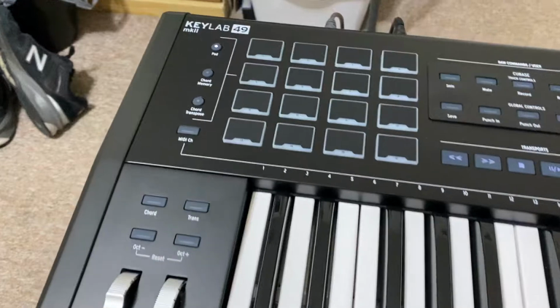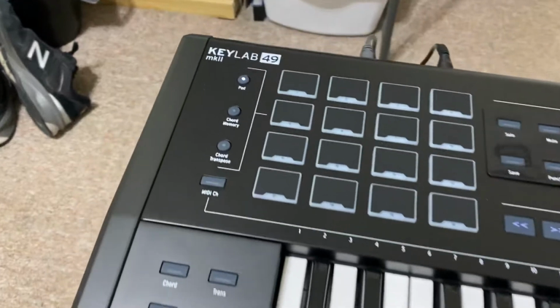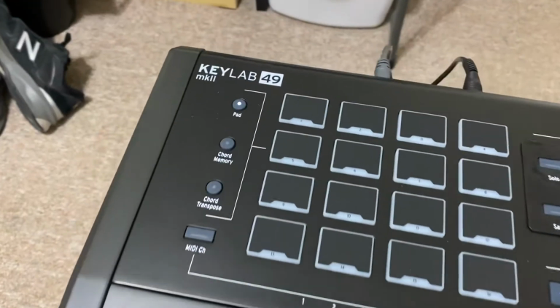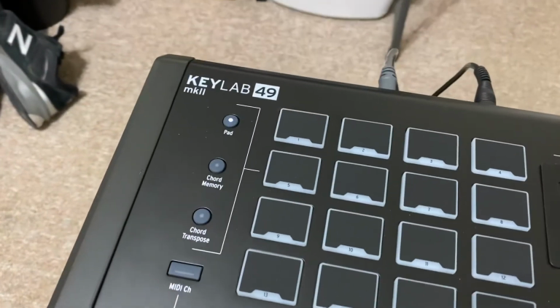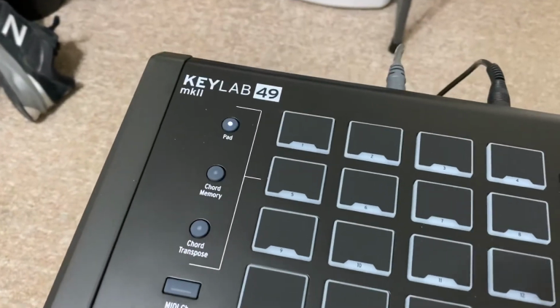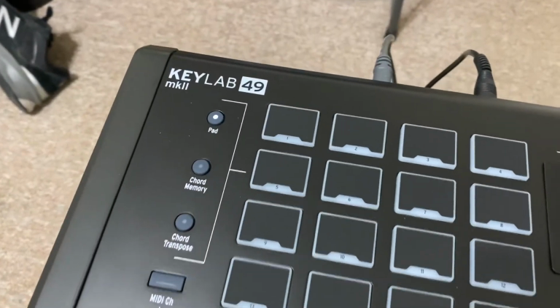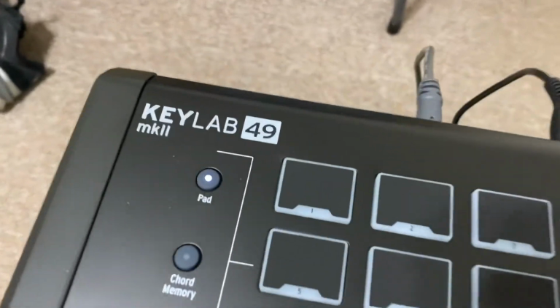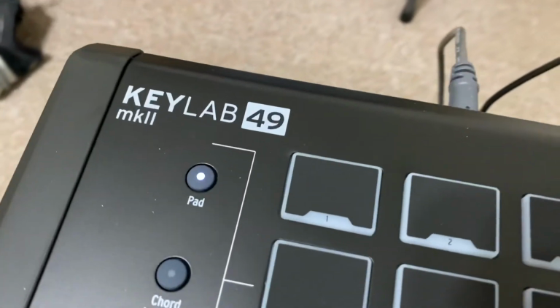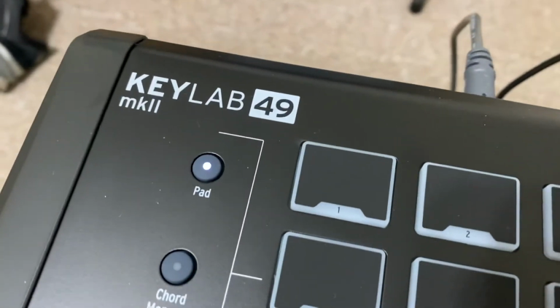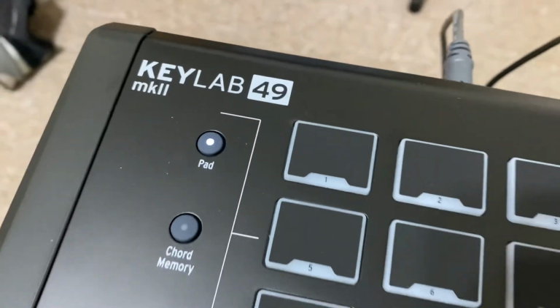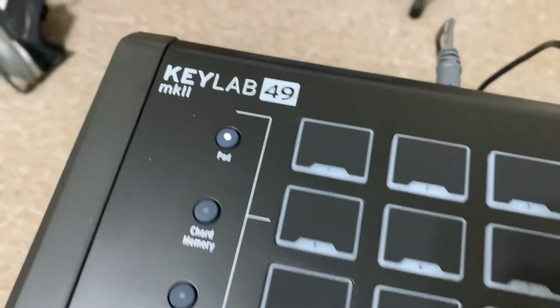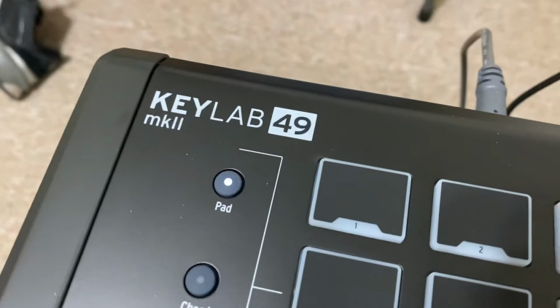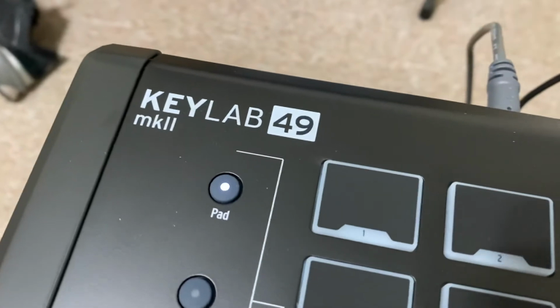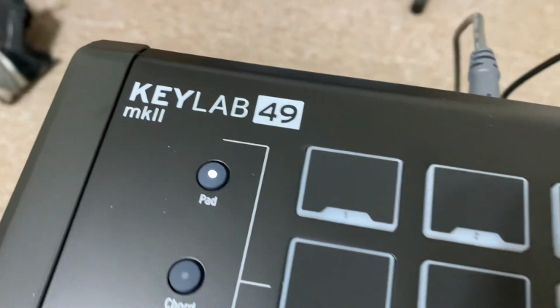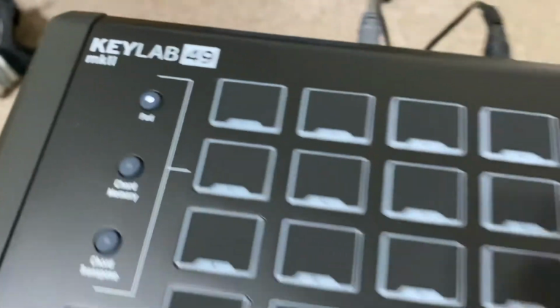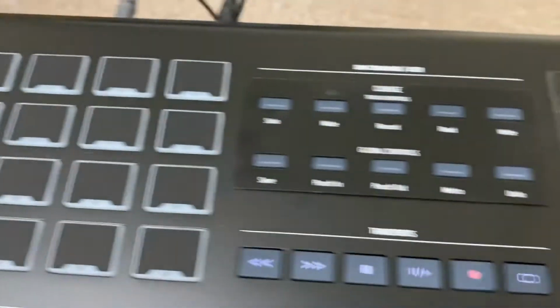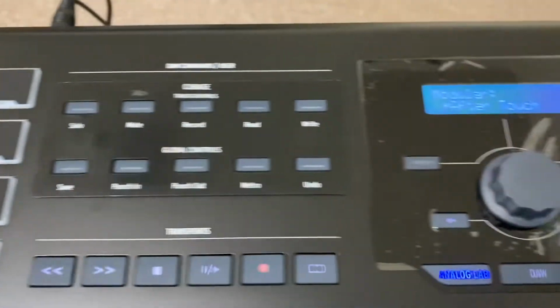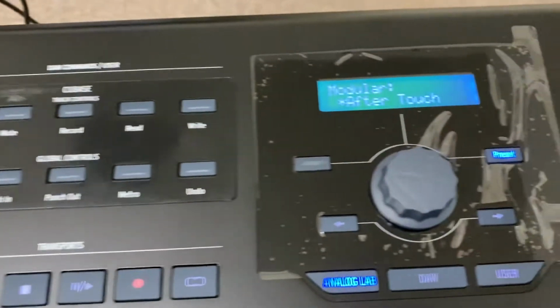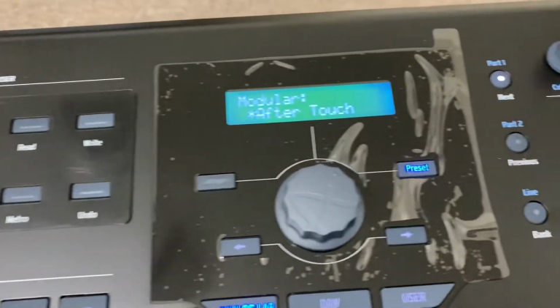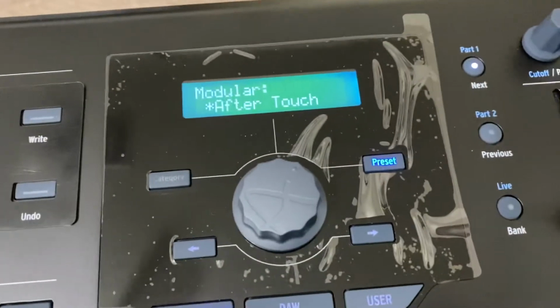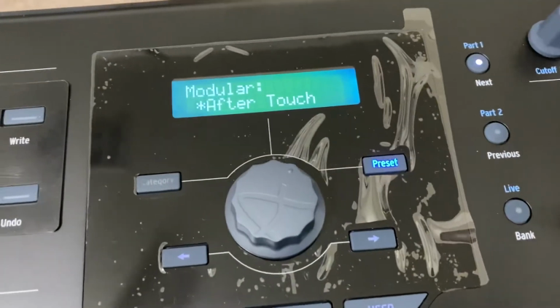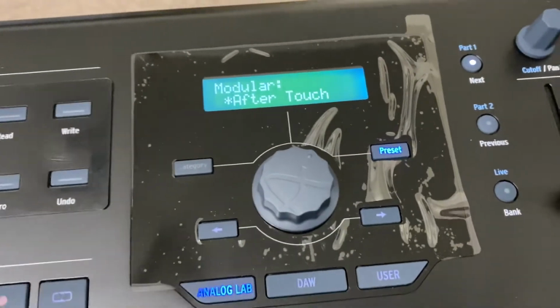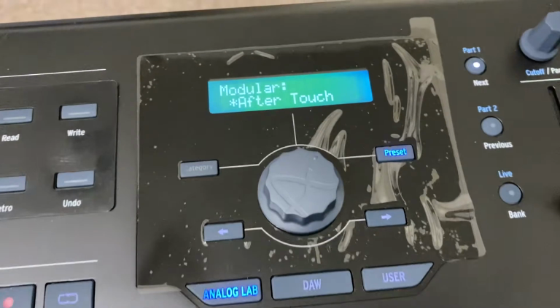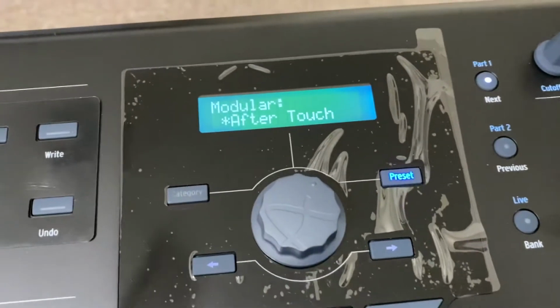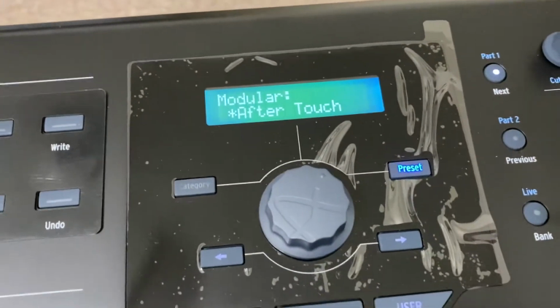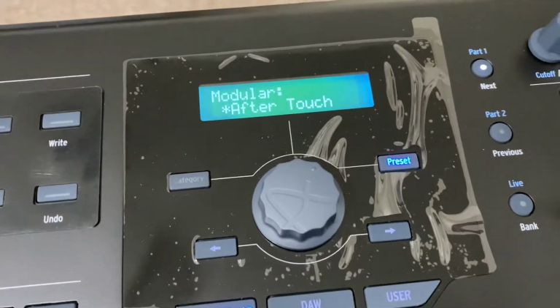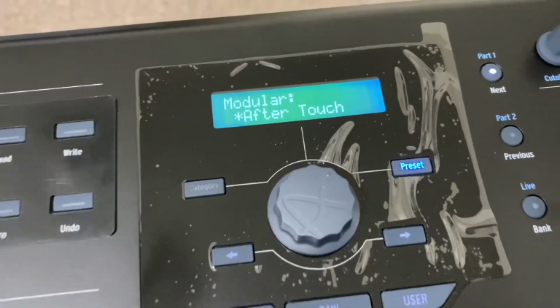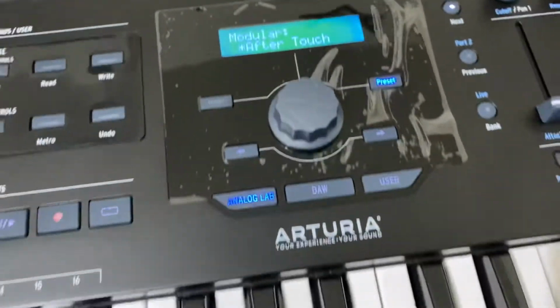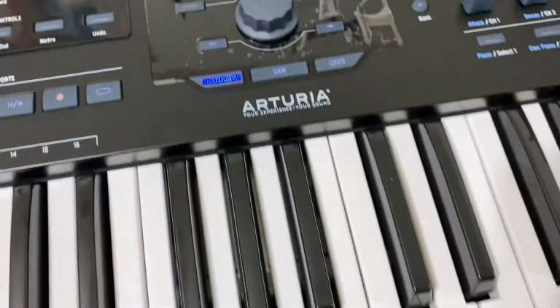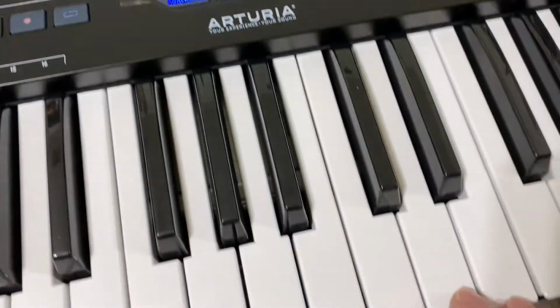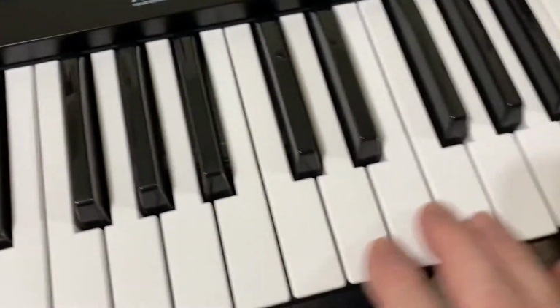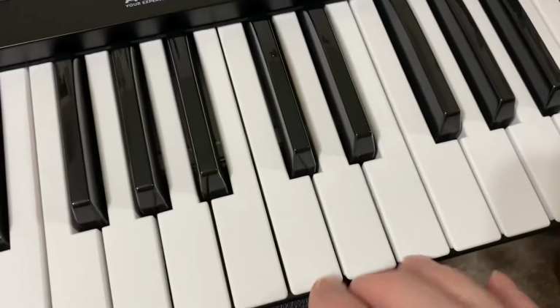I keep seeing on forums: does the KeyLab 49 Mark II have Aftertouch? And to demonstrate this, they have a preset called Aftertouch, so I'll just...